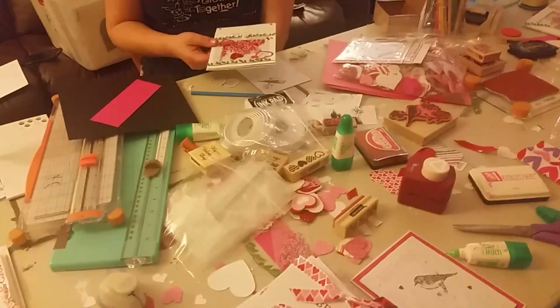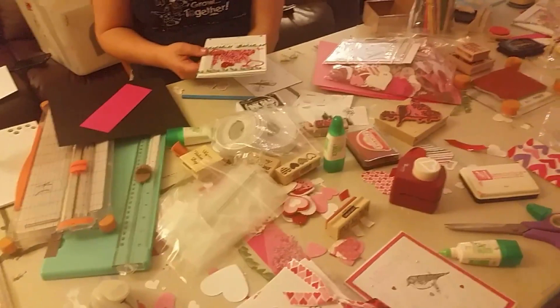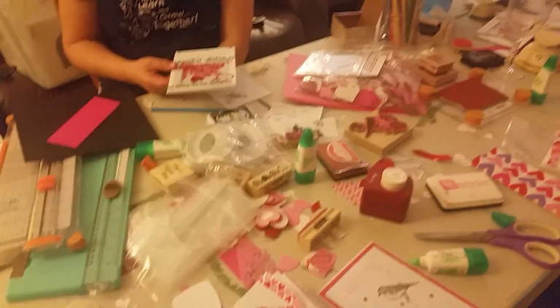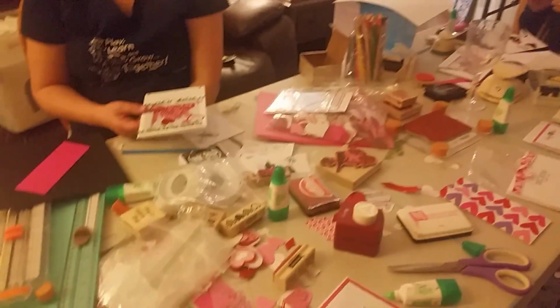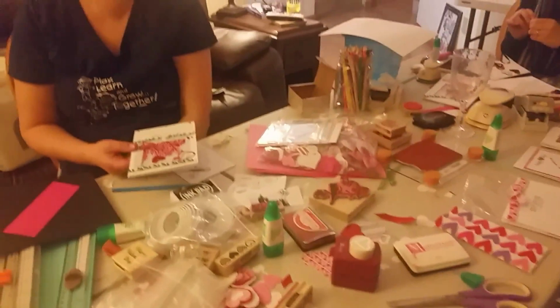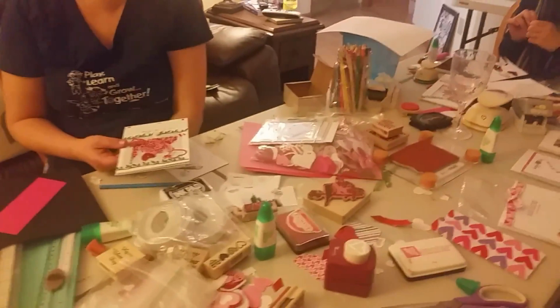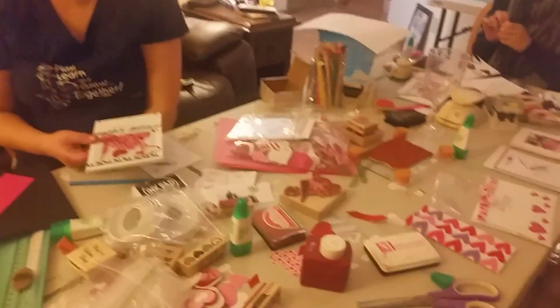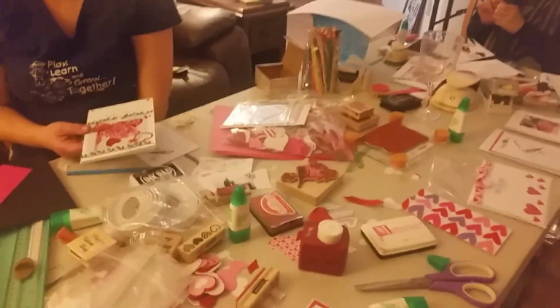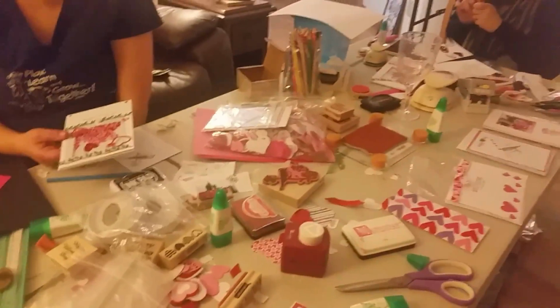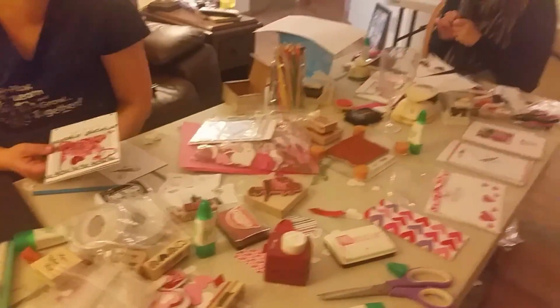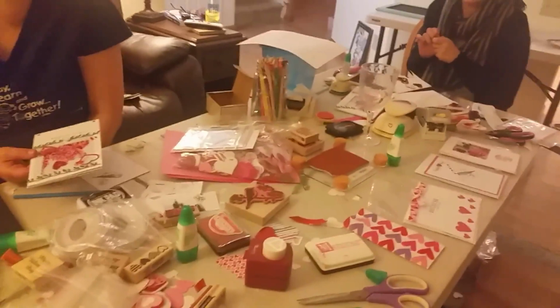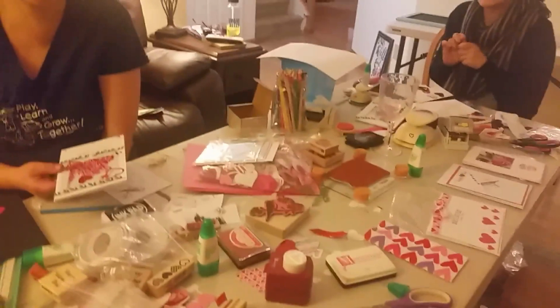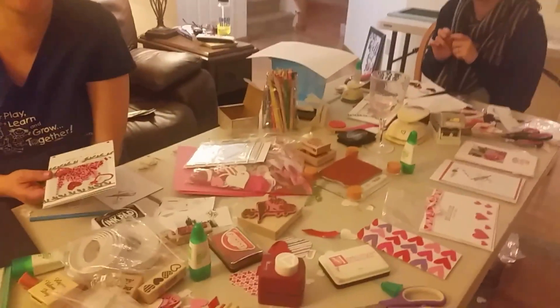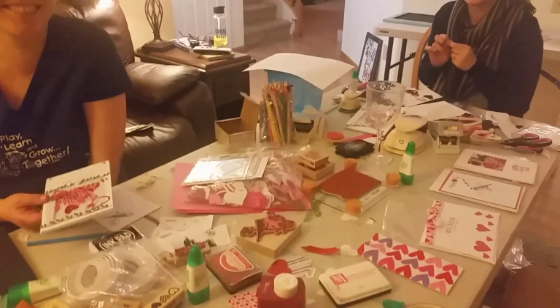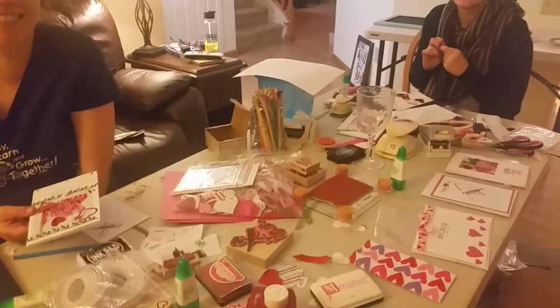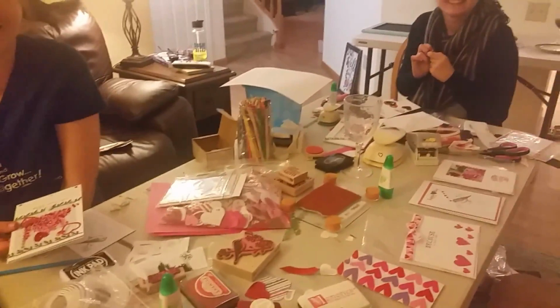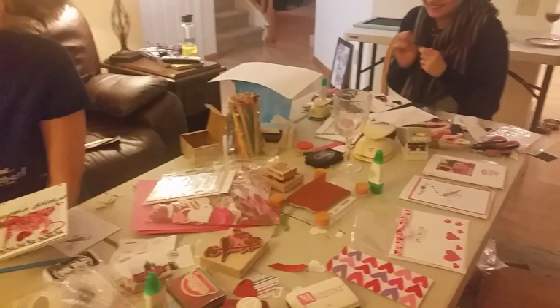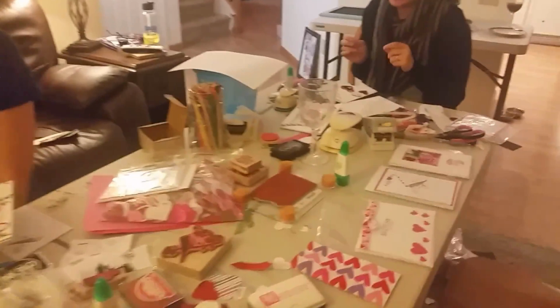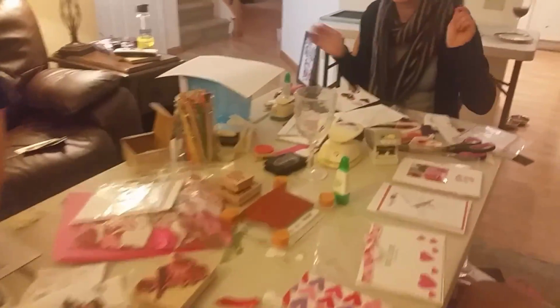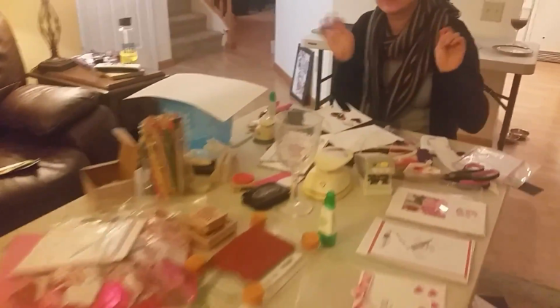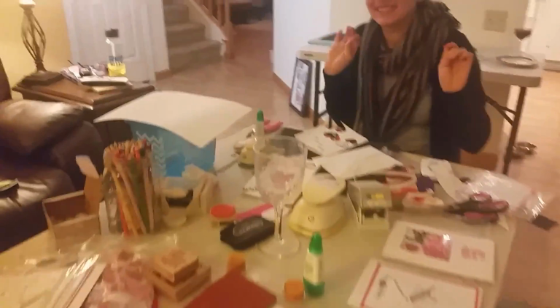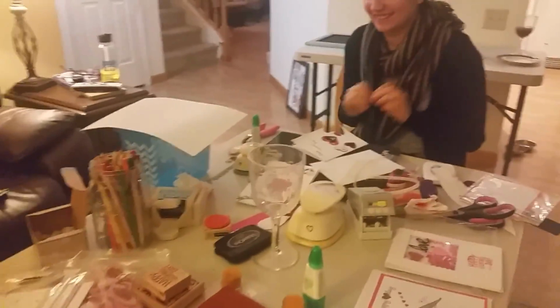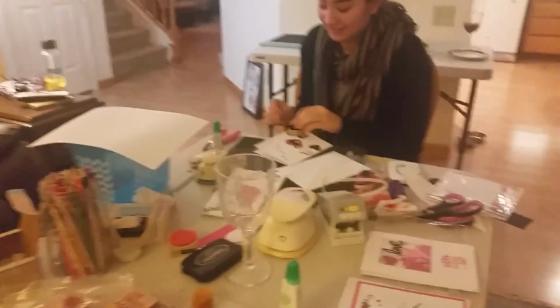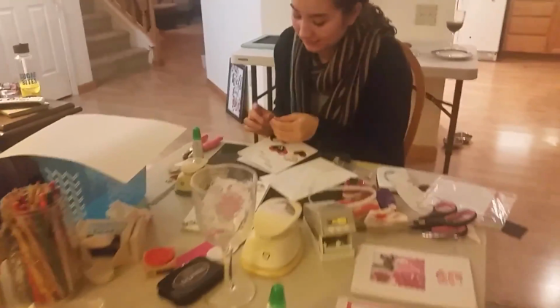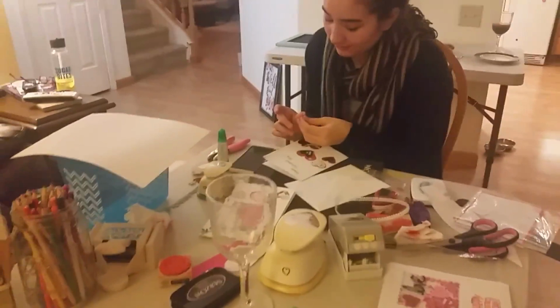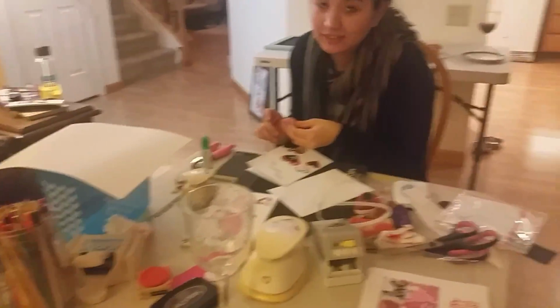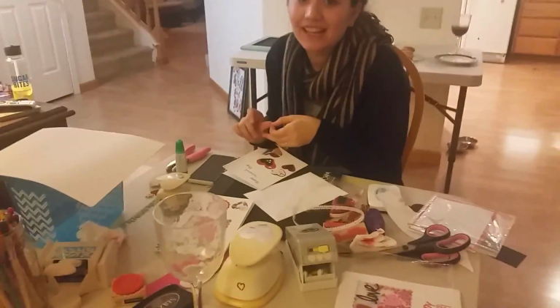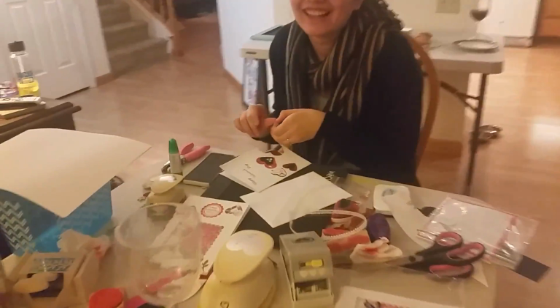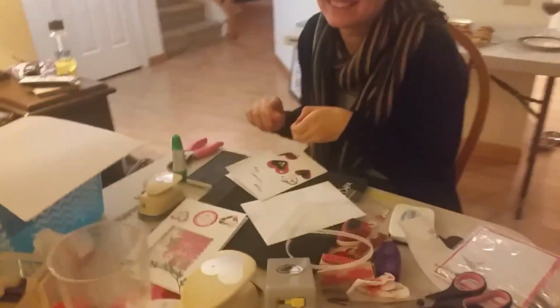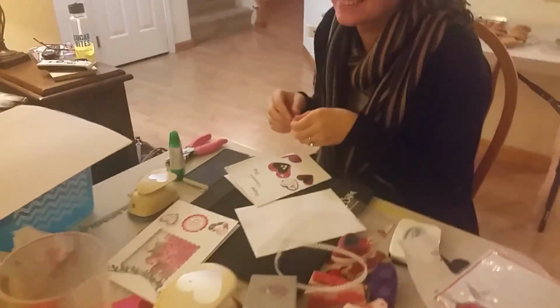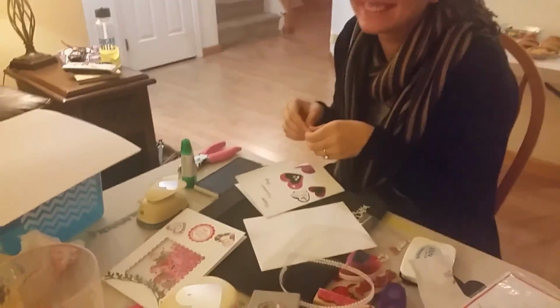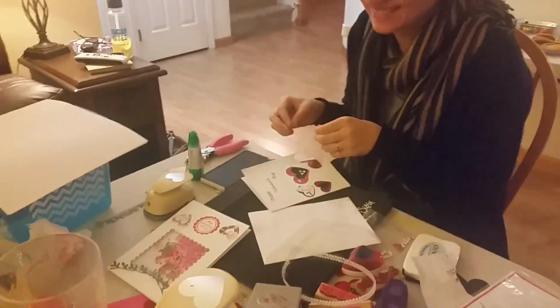This is Sally from Crafty Crafters. I'm here to do a share on something I did with my craft club. We made Valentine's Day cards.